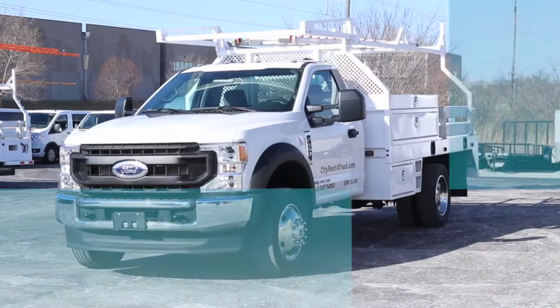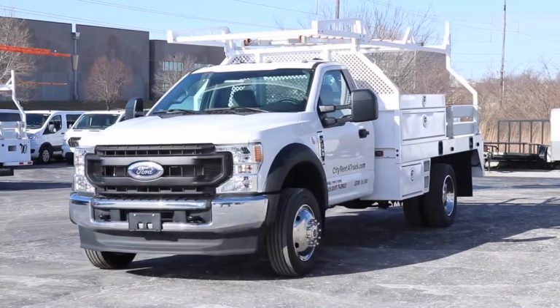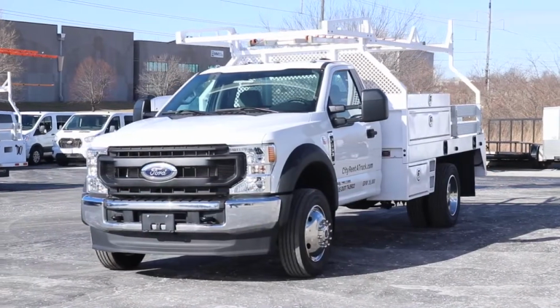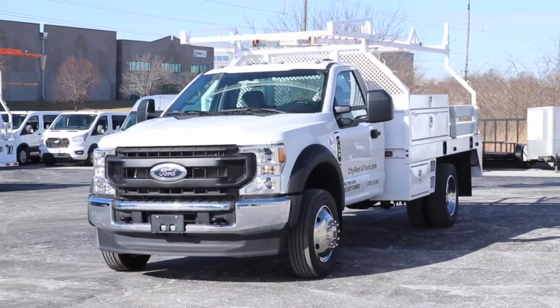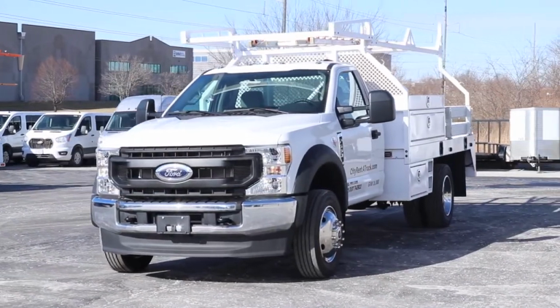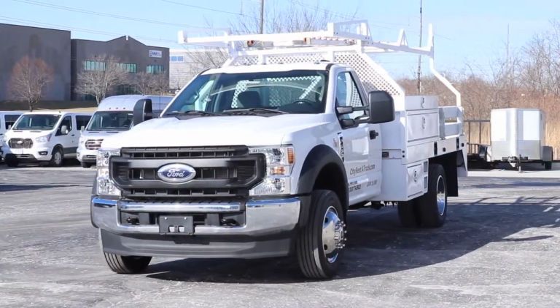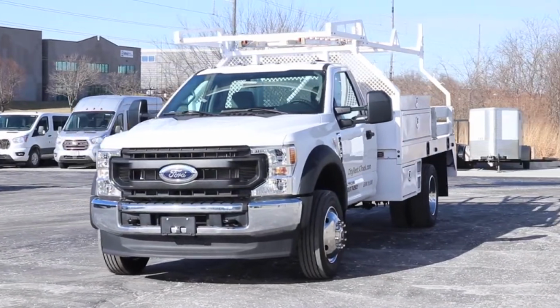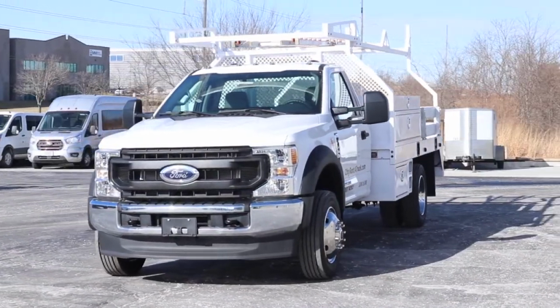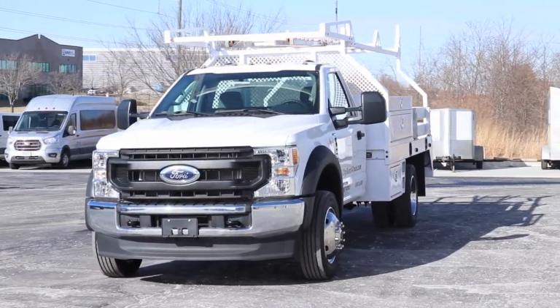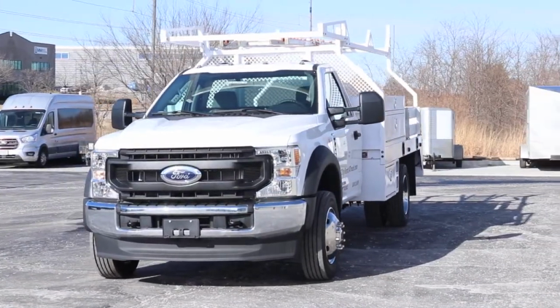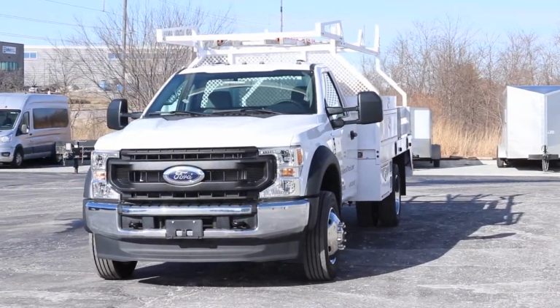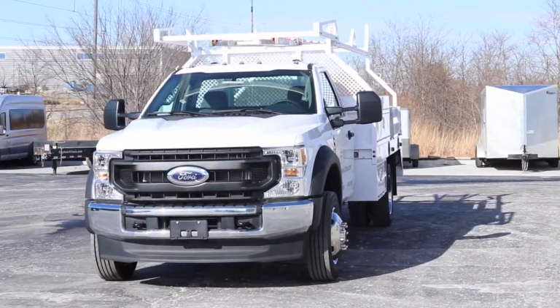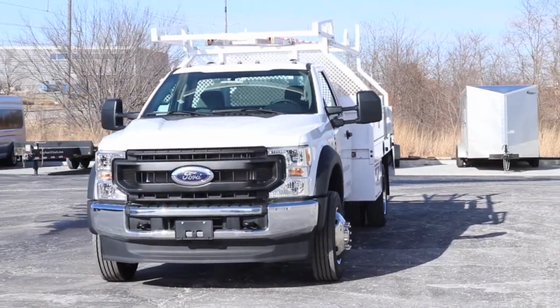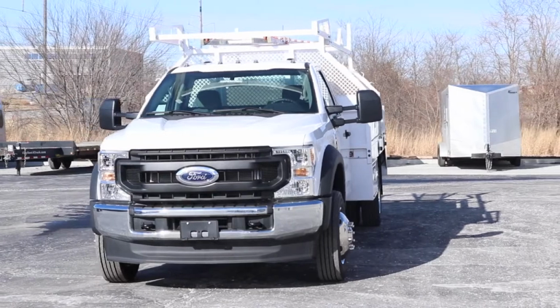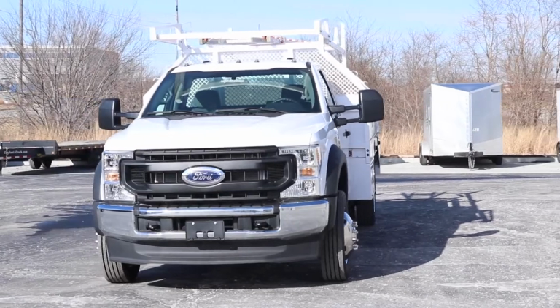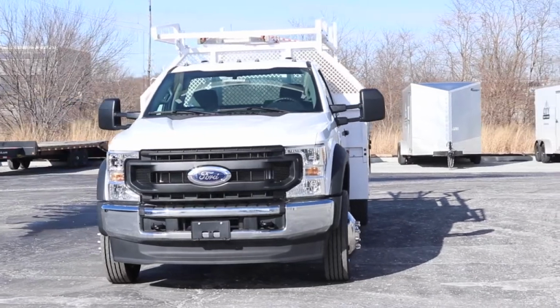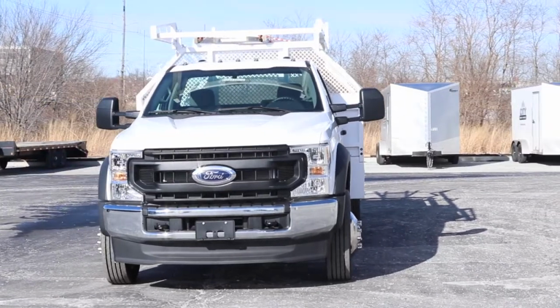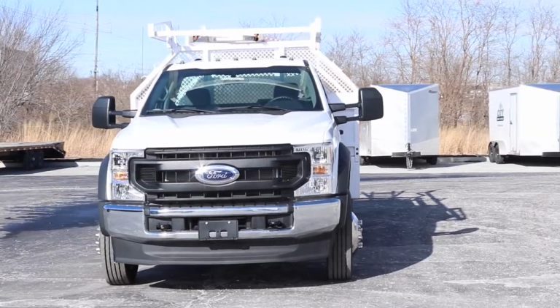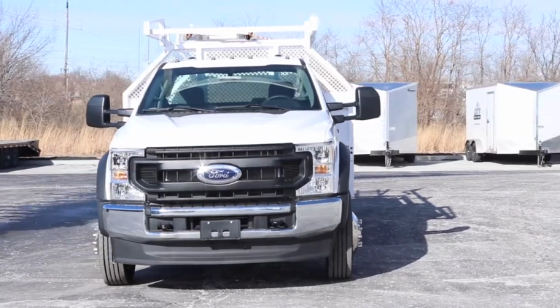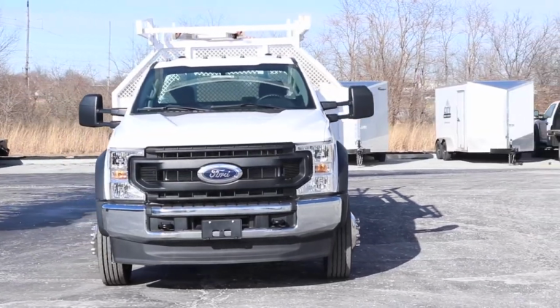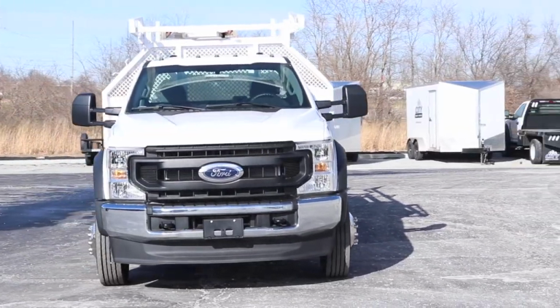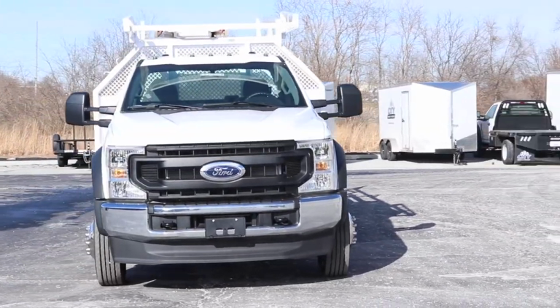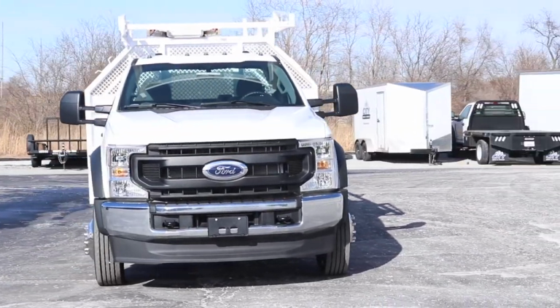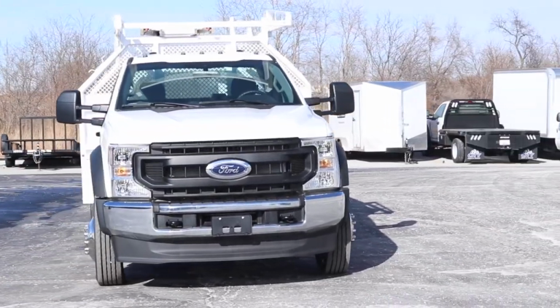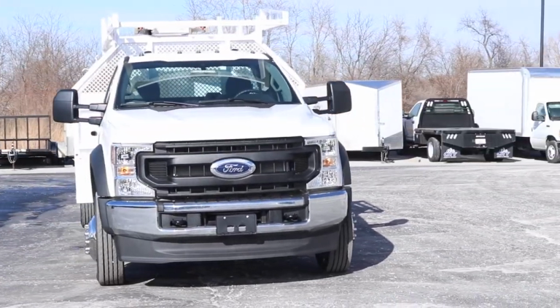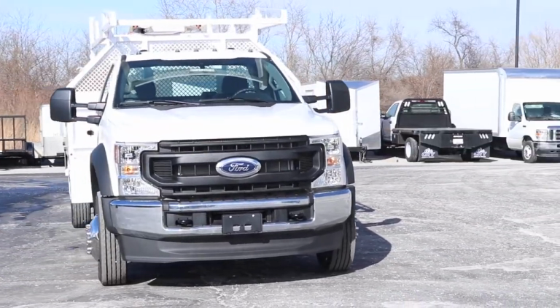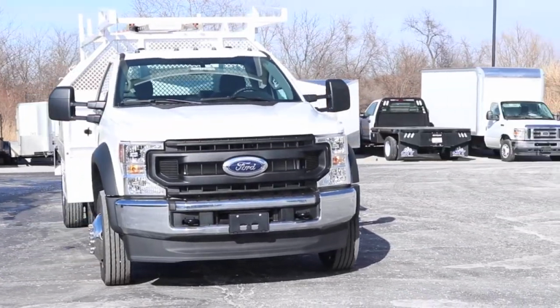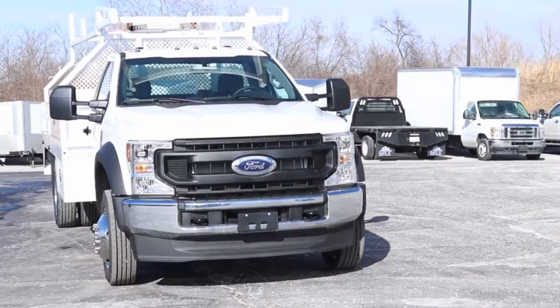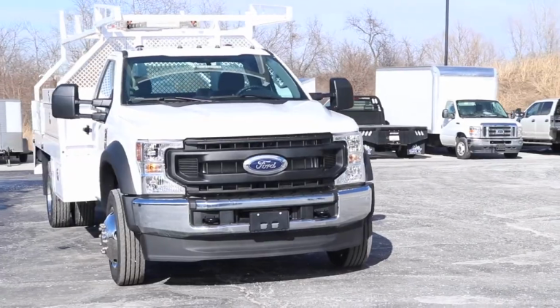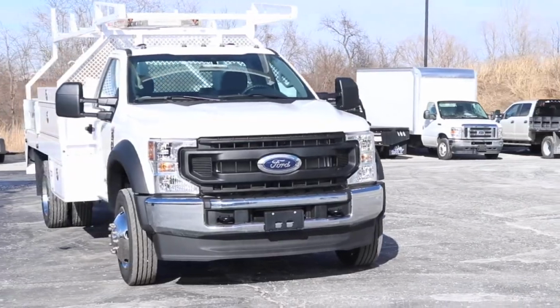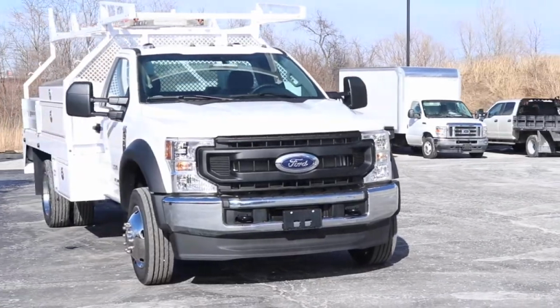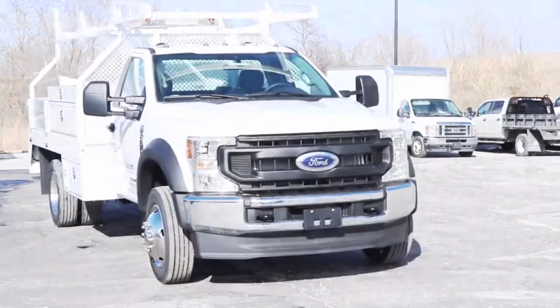Some jobs require custom solutions. That's why City Rent-A-Truck offers vehicle upfits and accessories that are tailored to your specific needs. One of our most recent upfits is our 12-foot F-550 contractor body.